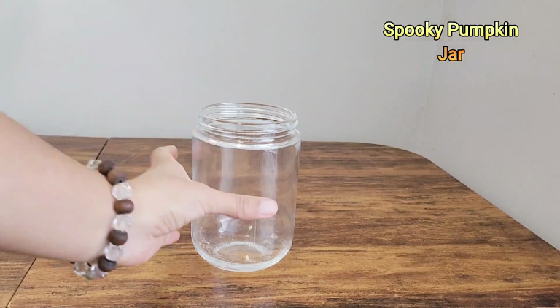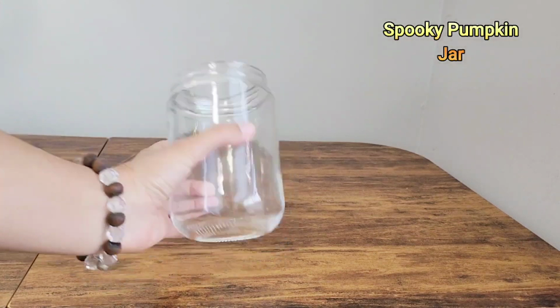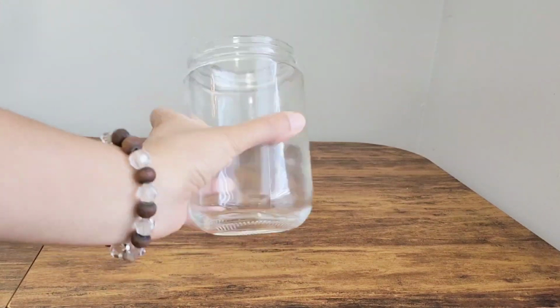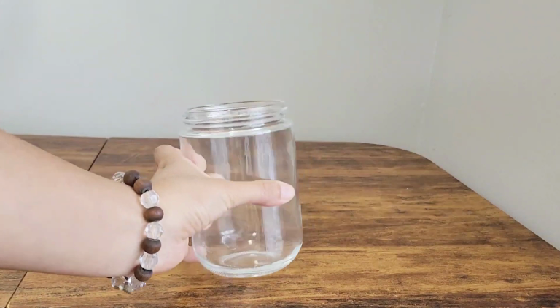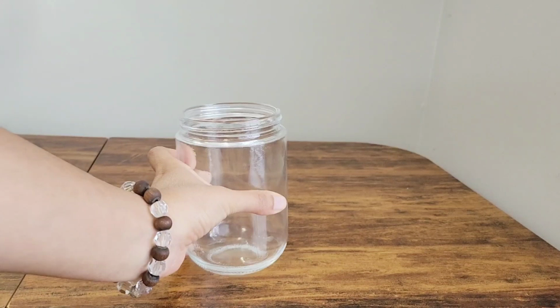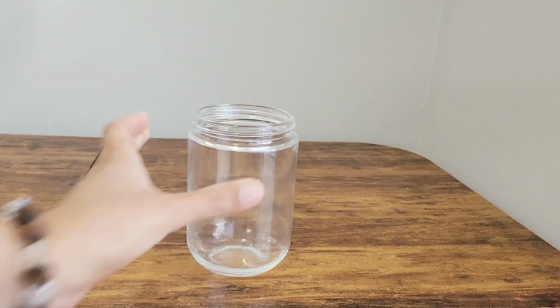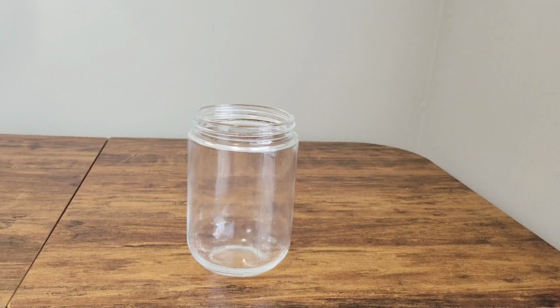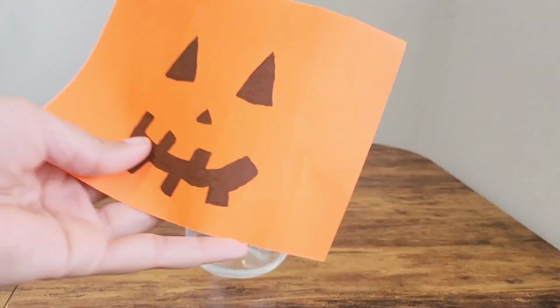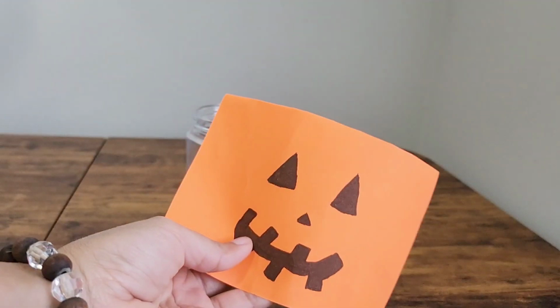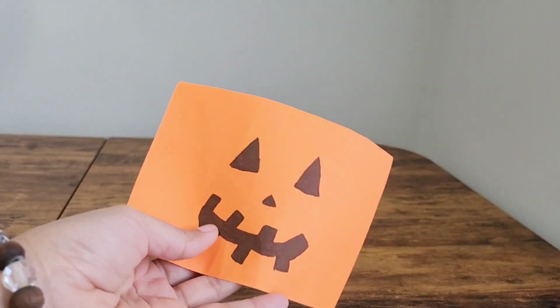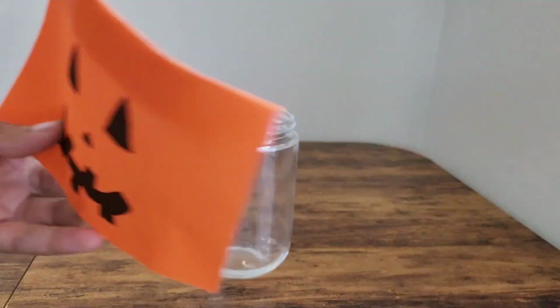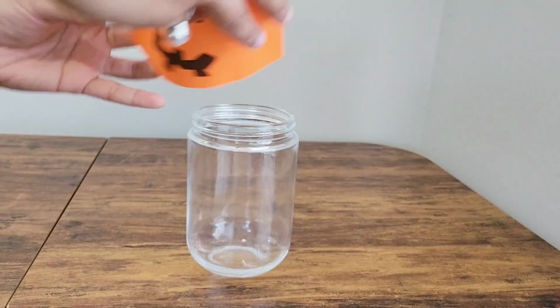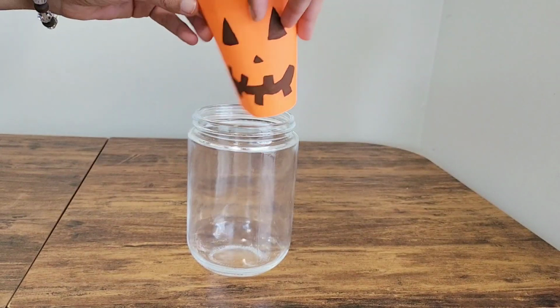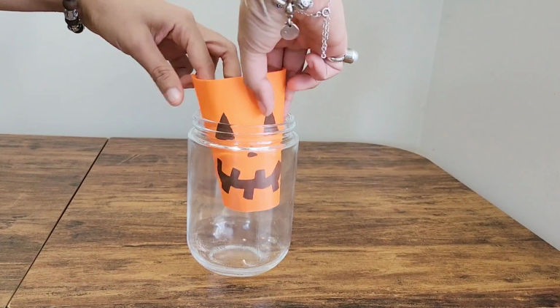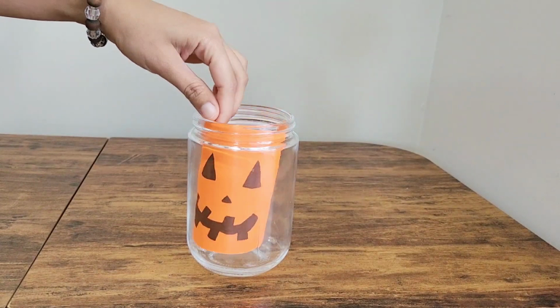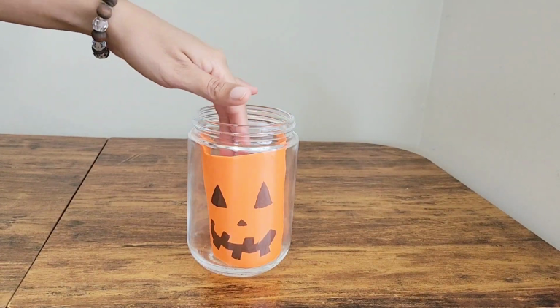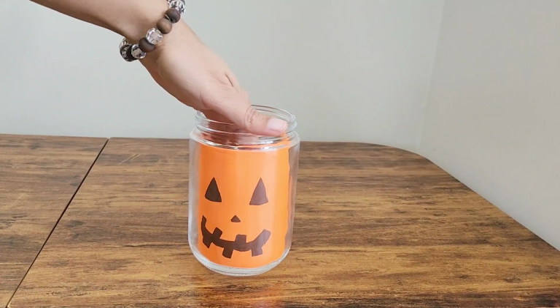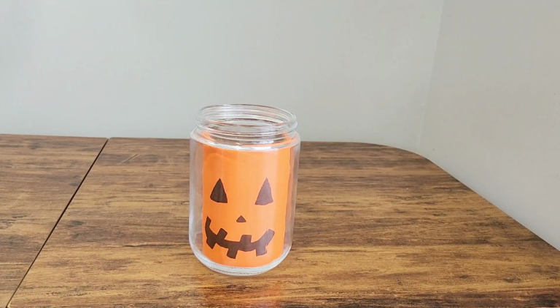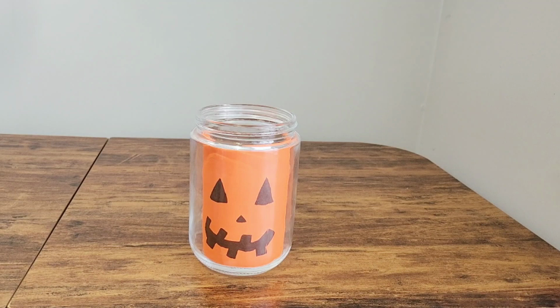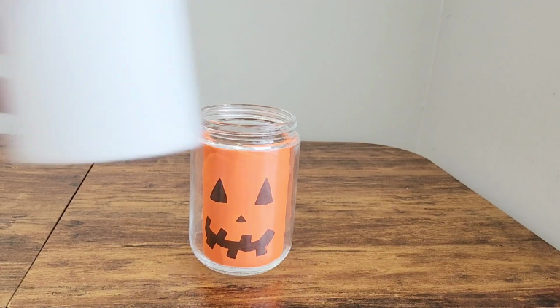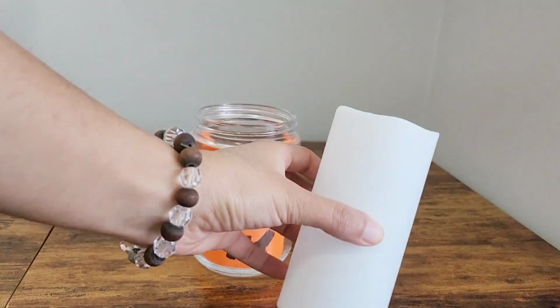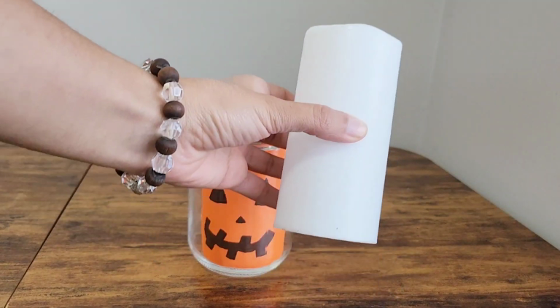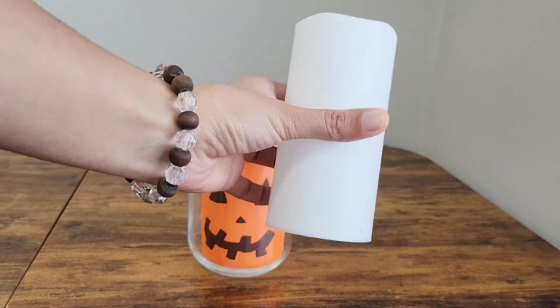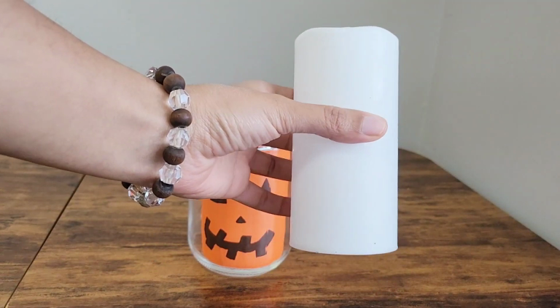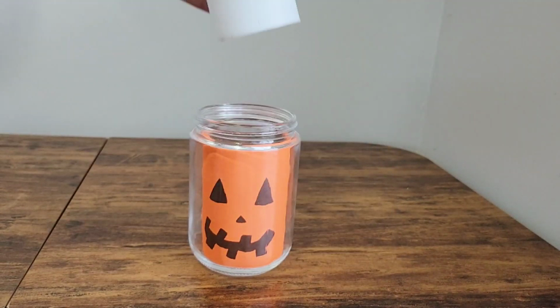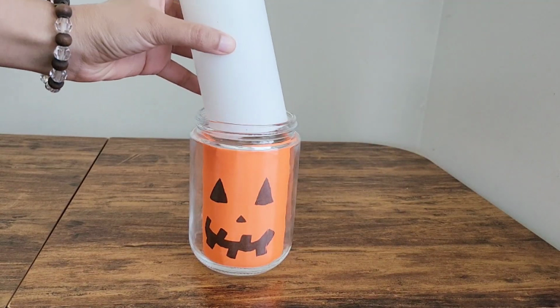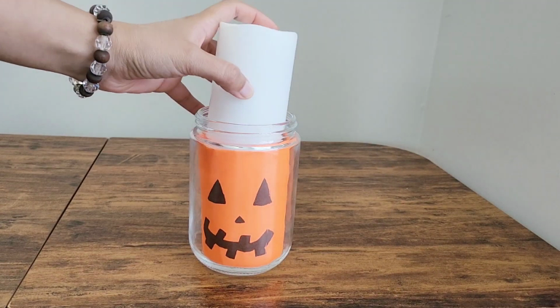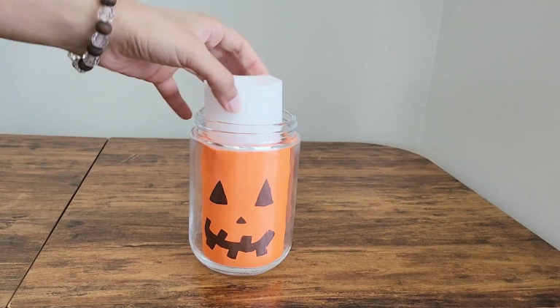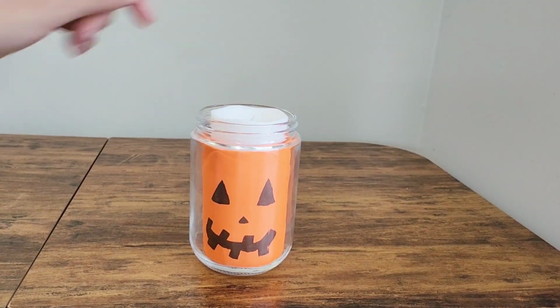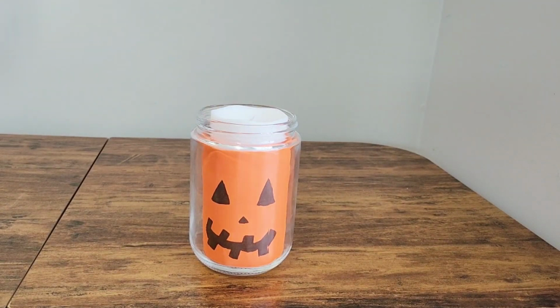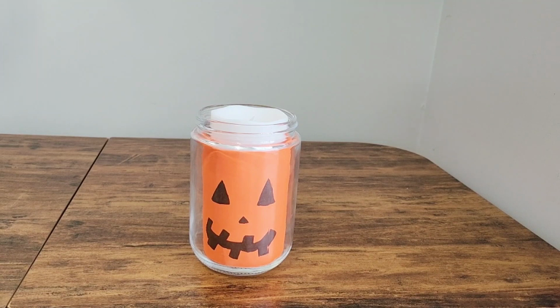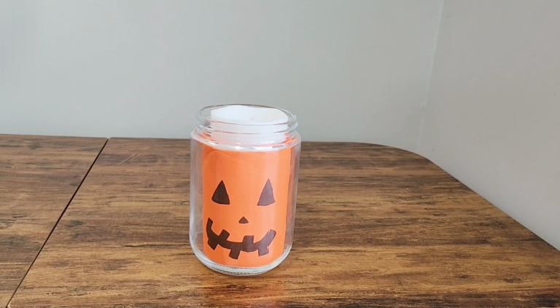For our first DIY project, I have taken a simple glass jar and an origami sheet. I drew a spooky, laughing pumpkin face on it, and then placed an LED candle inside for that extra eerie effect.